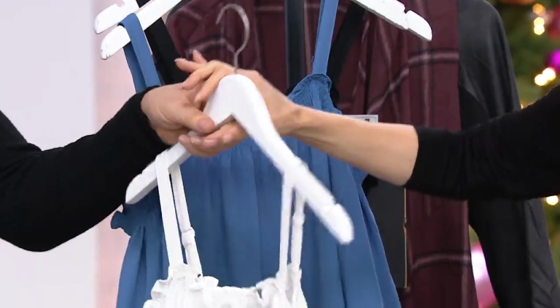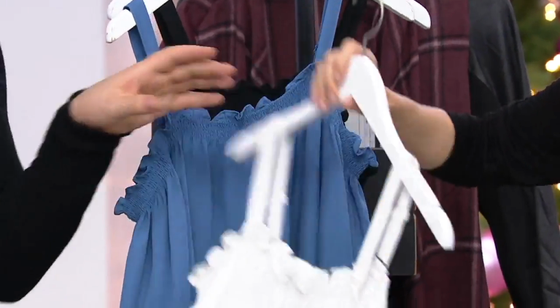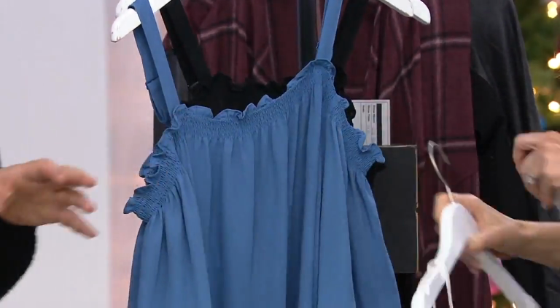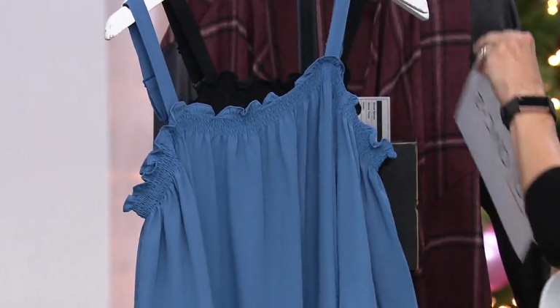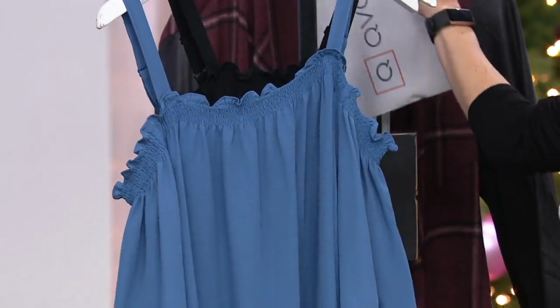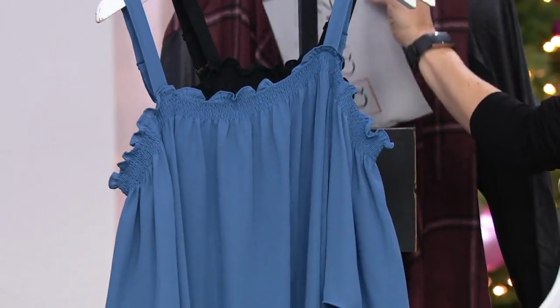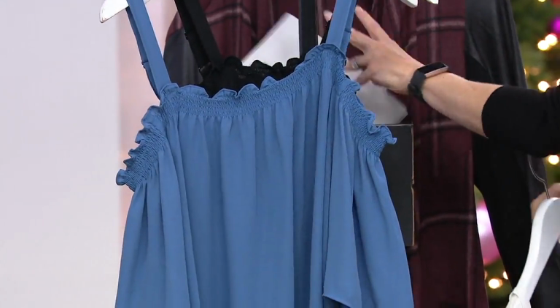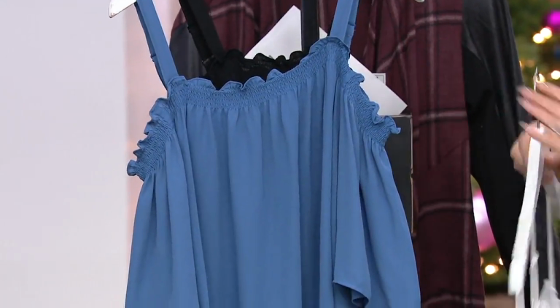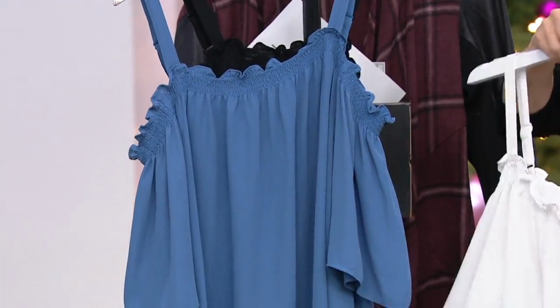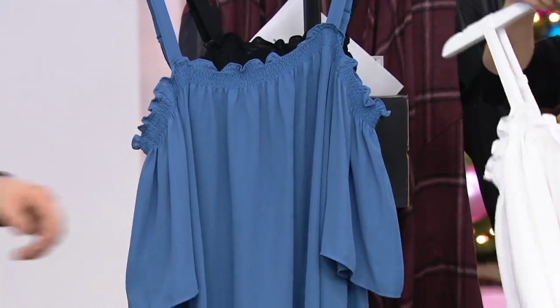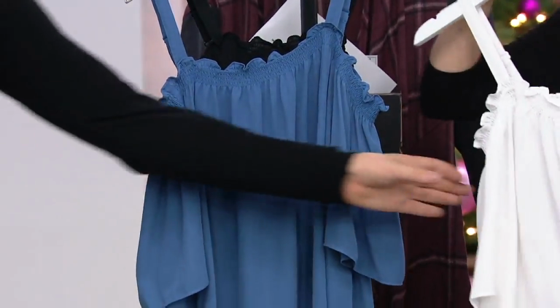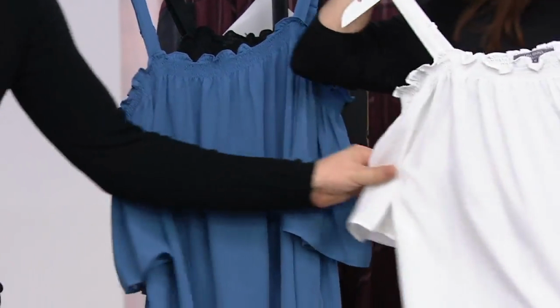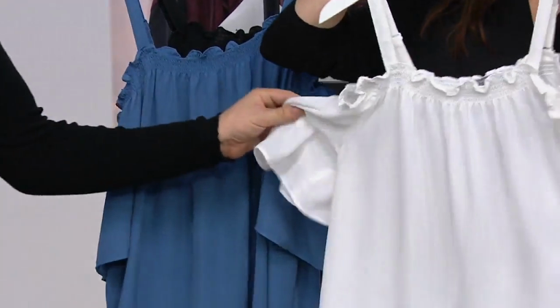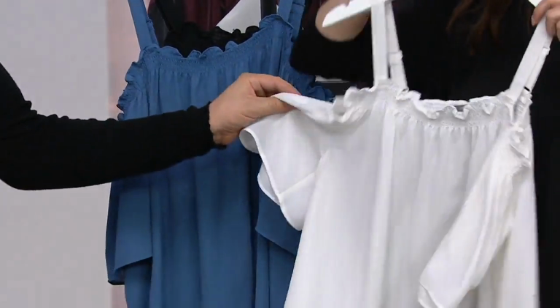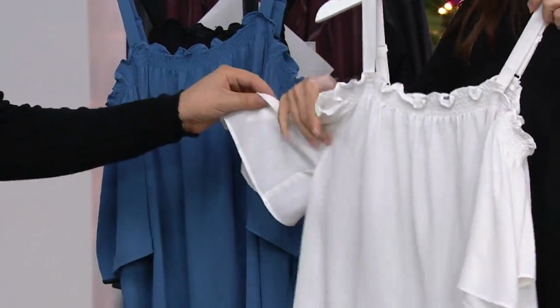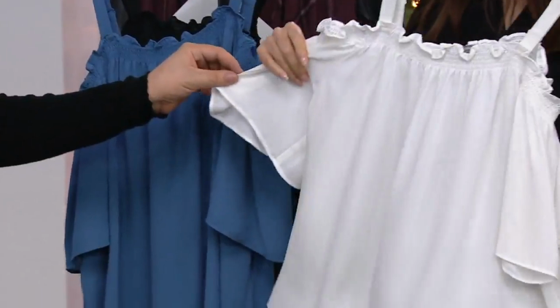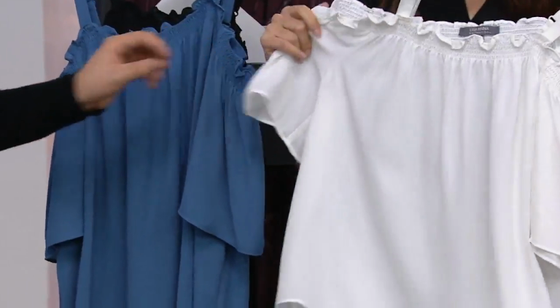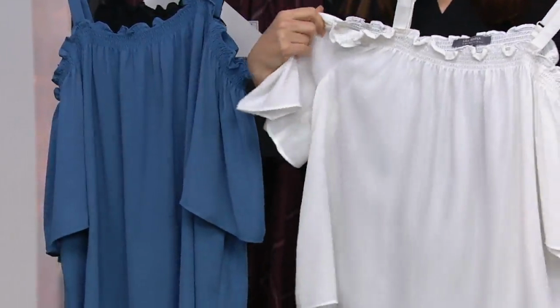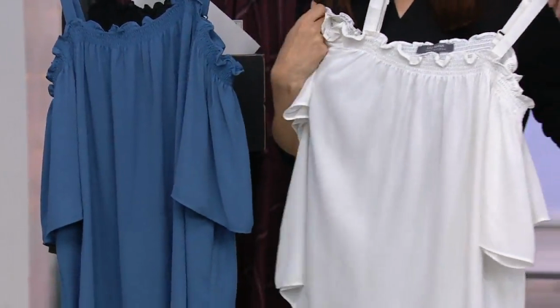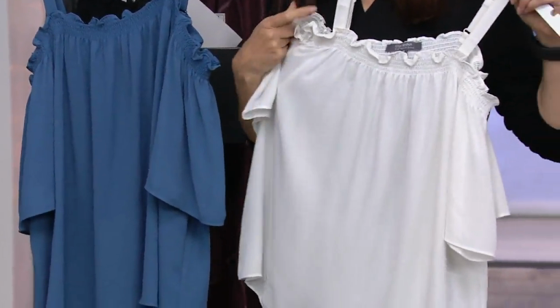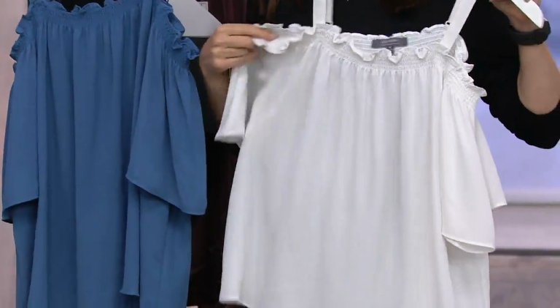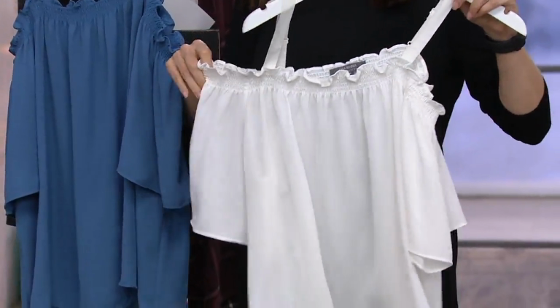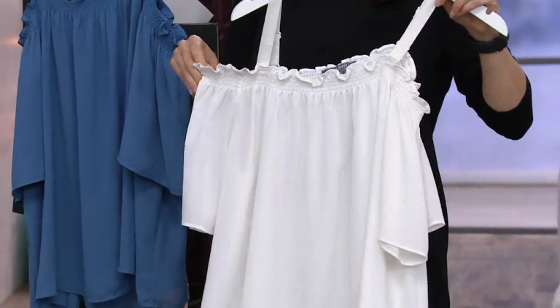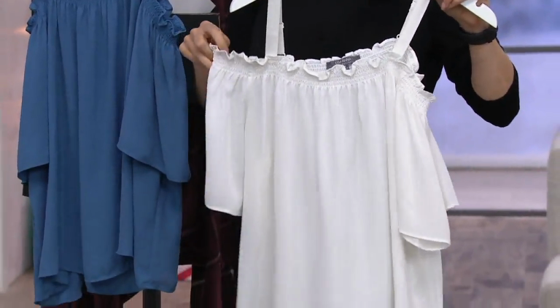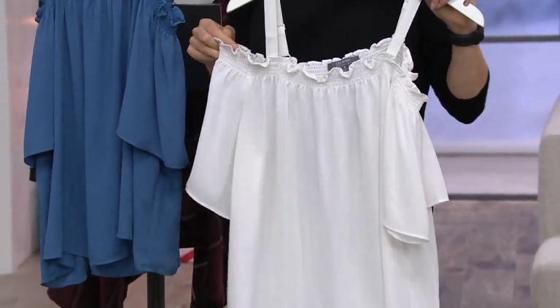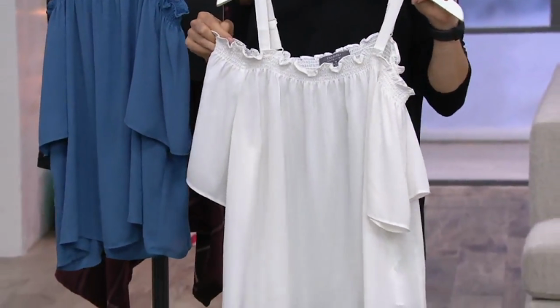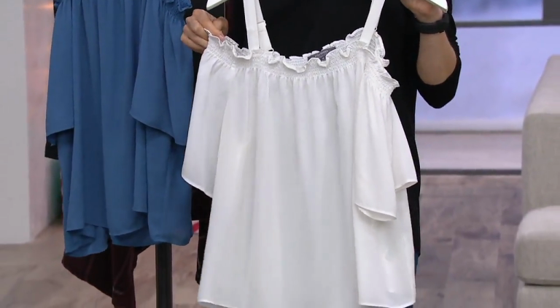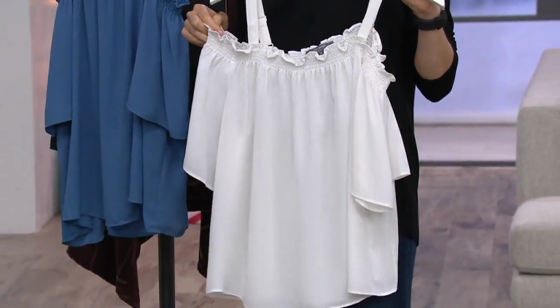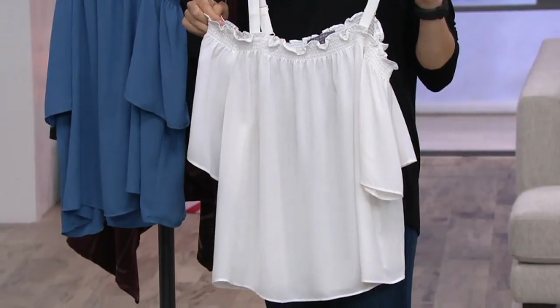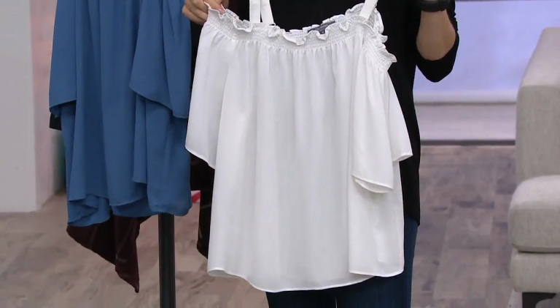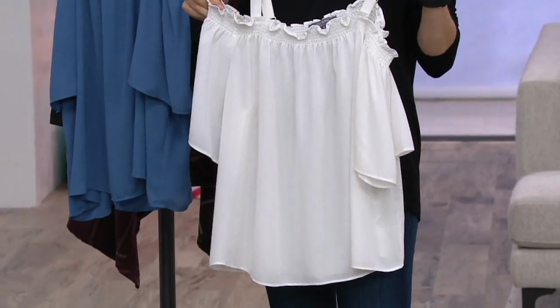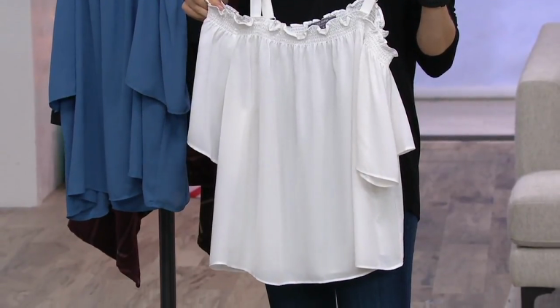This is a little bit more of a summery sort of top. Okay, so here's what's great about it: when you put this on — actually, do we have the QVC.com image we can show?